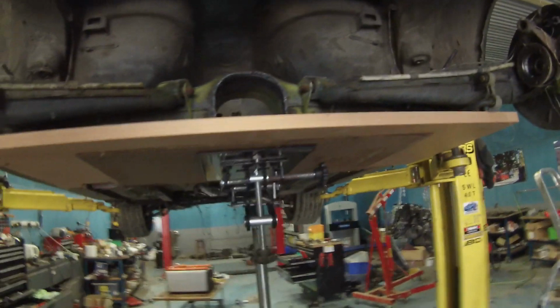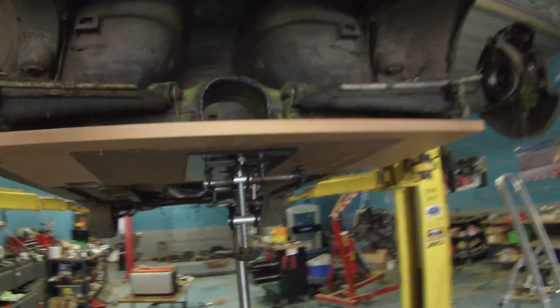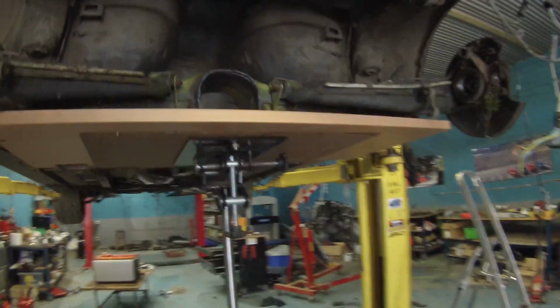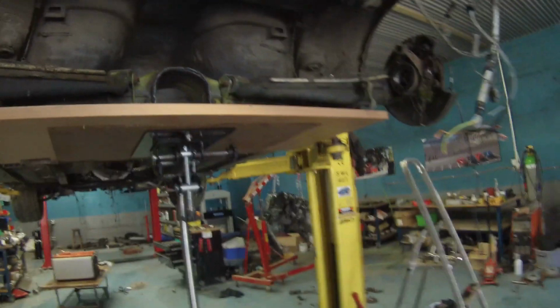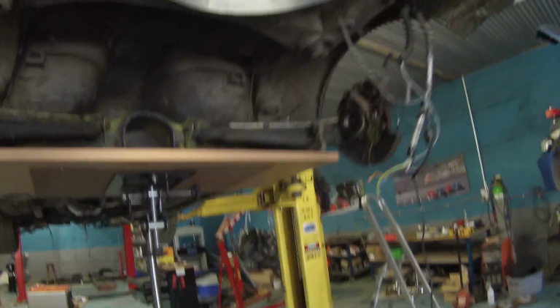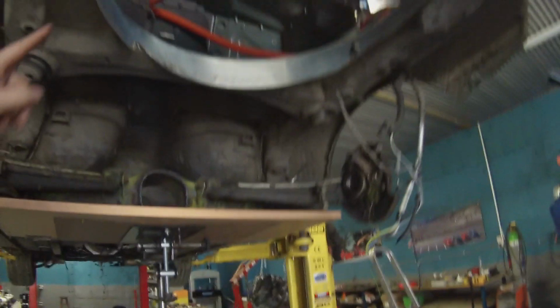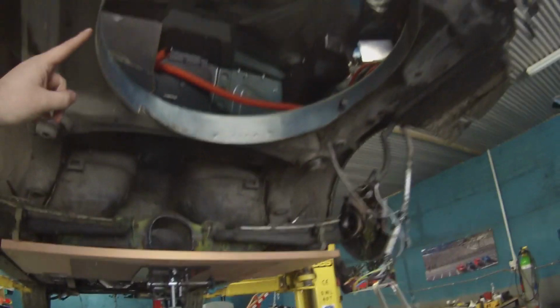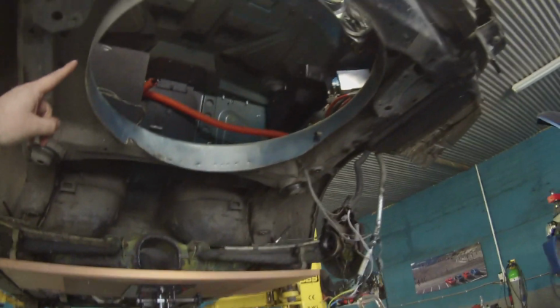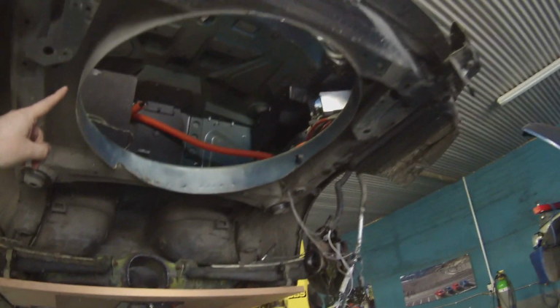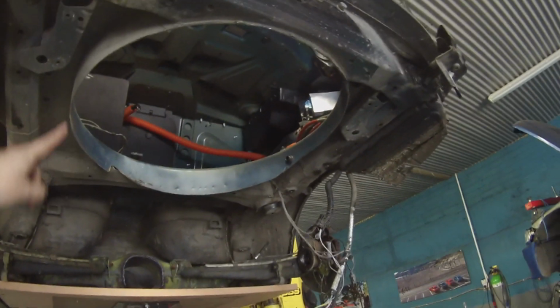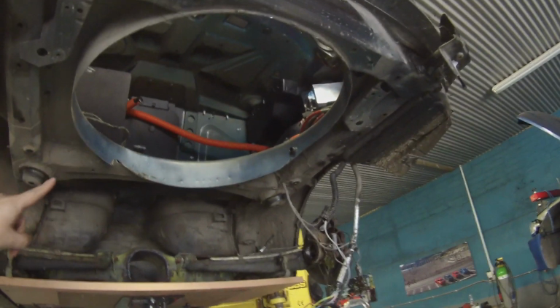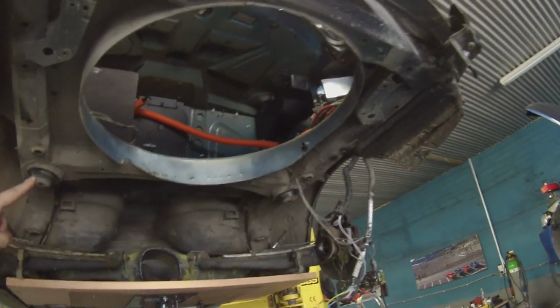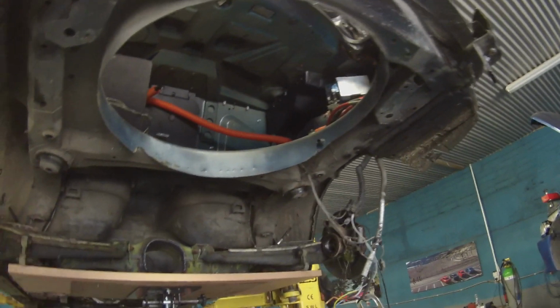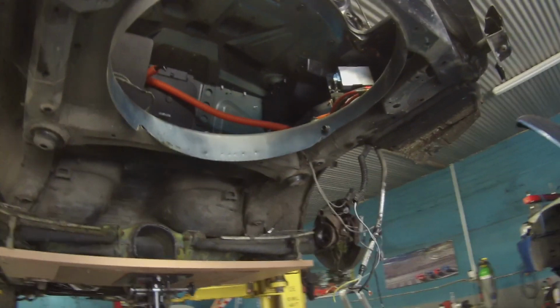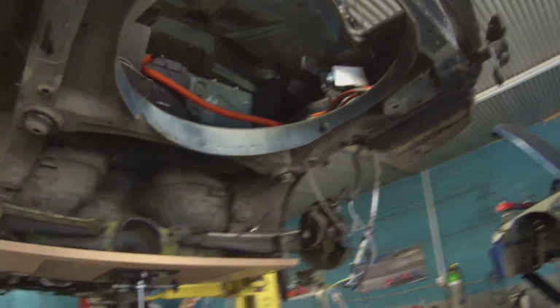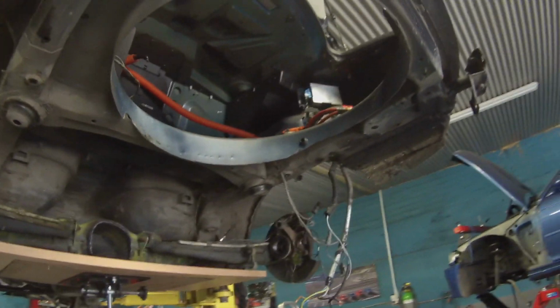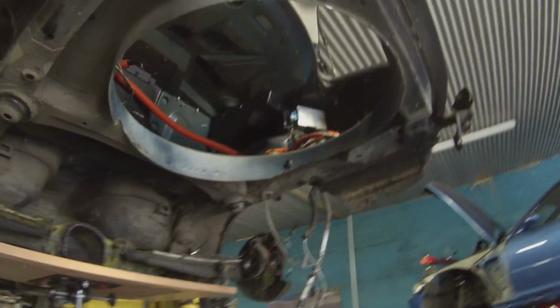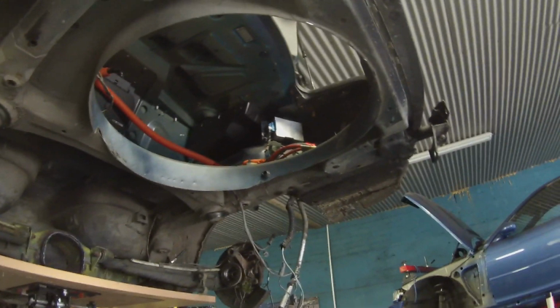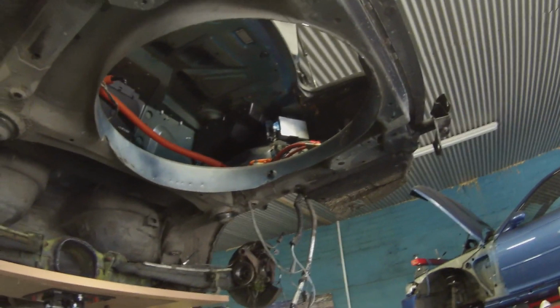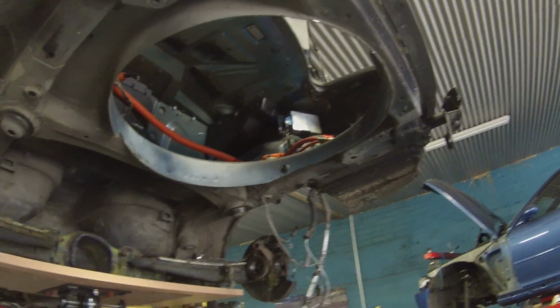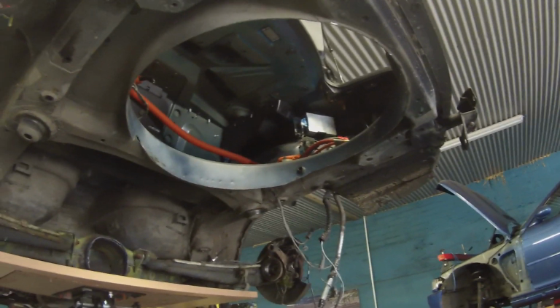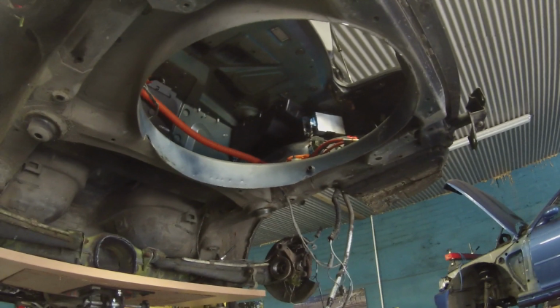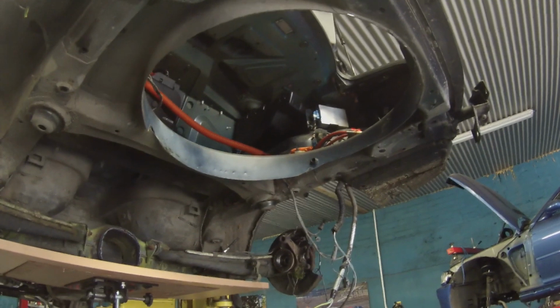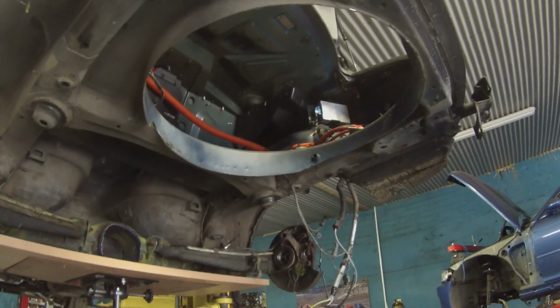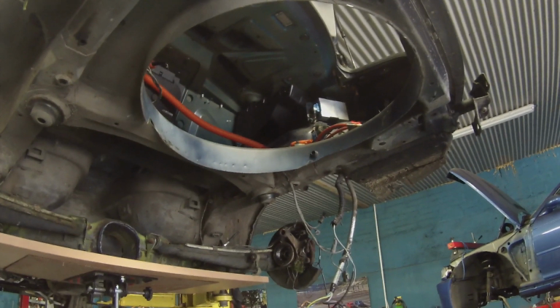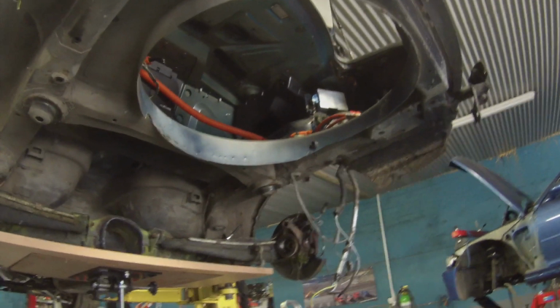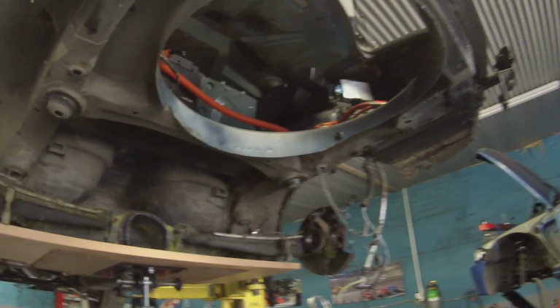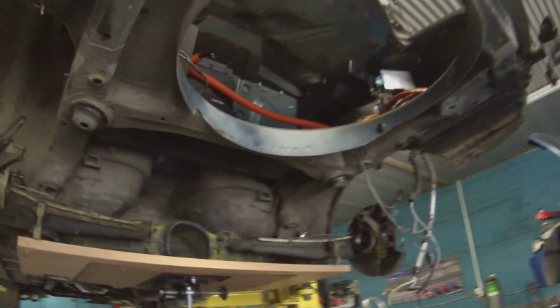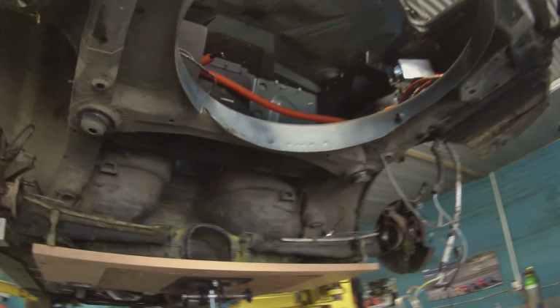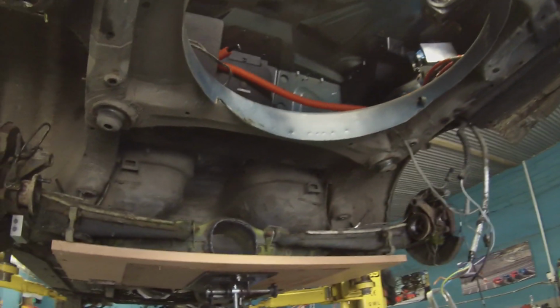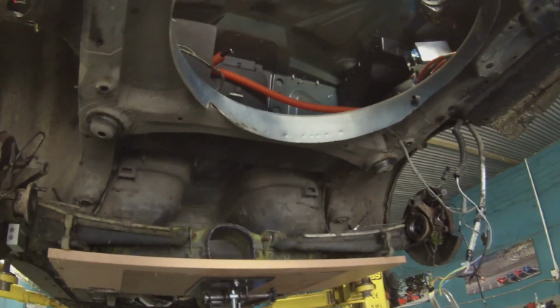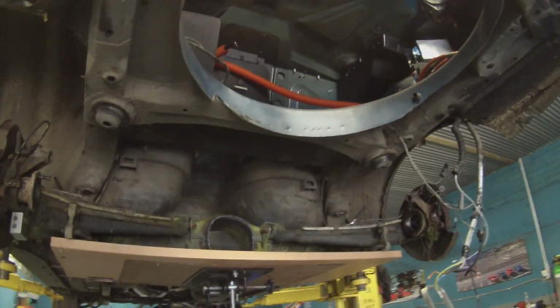We've also got the boot floor chopped out — plenty of sparks going on there — to allow our Tesla drive unit to fit in.